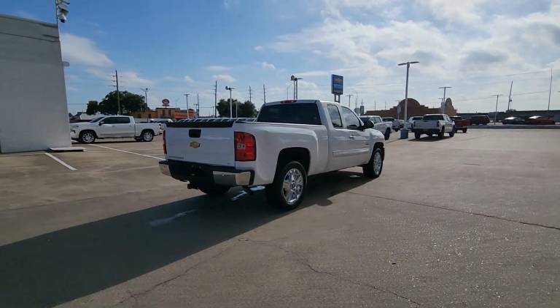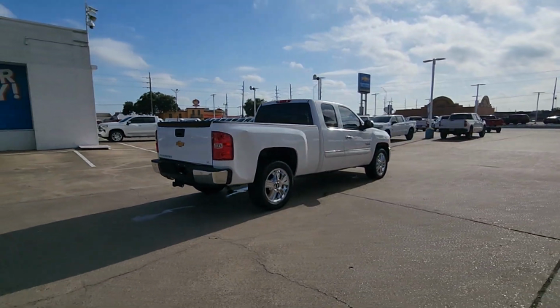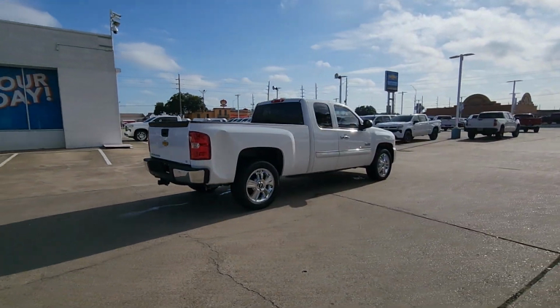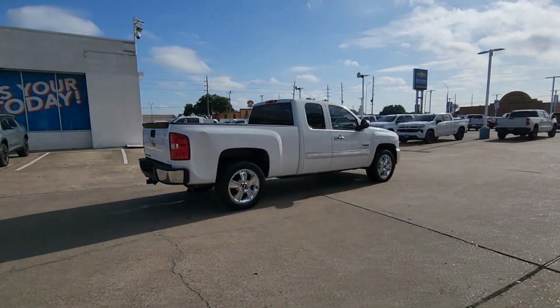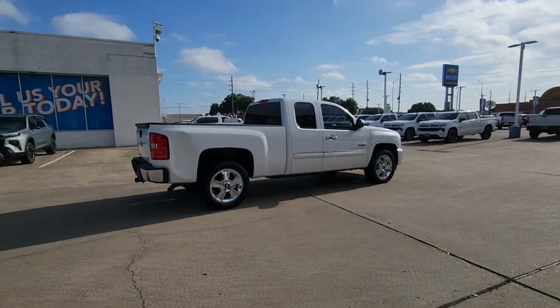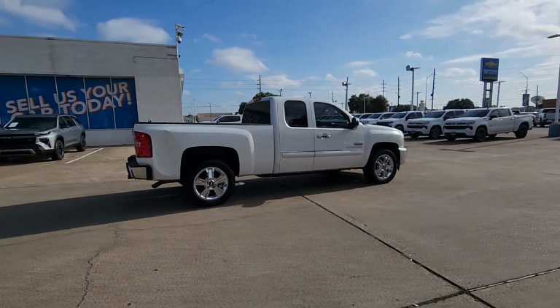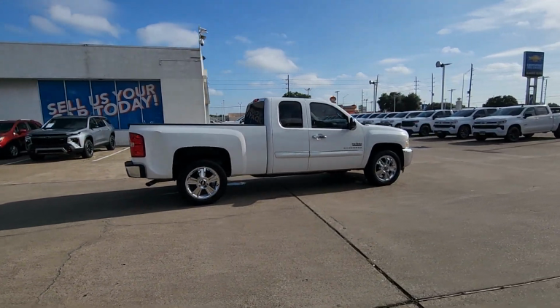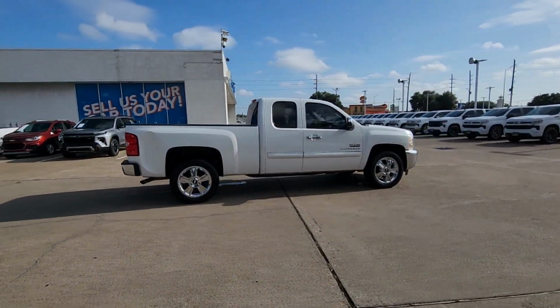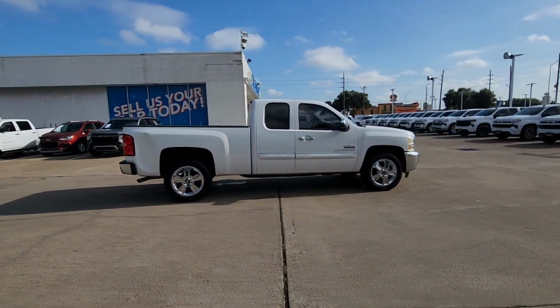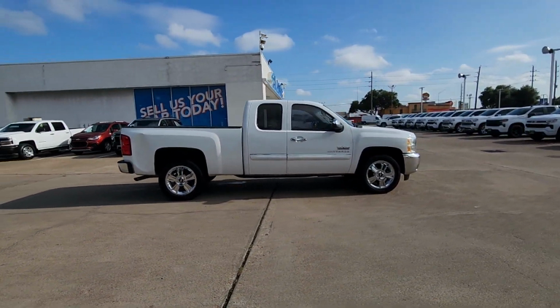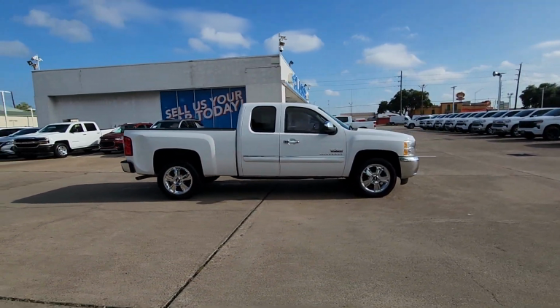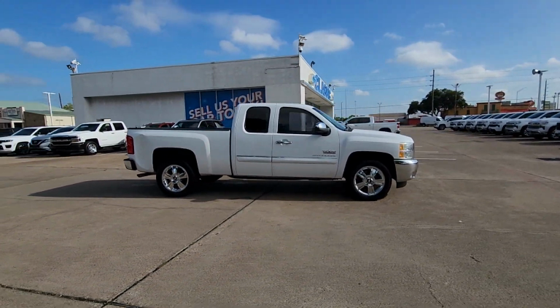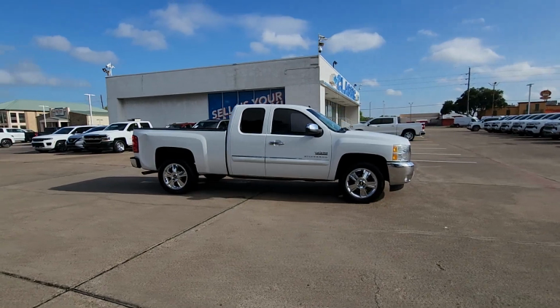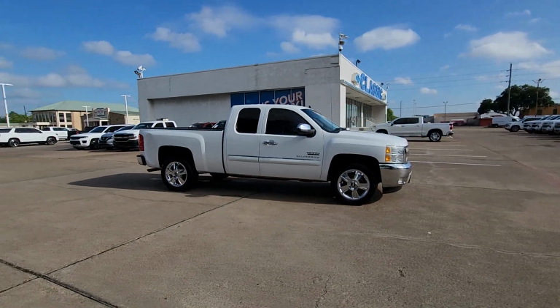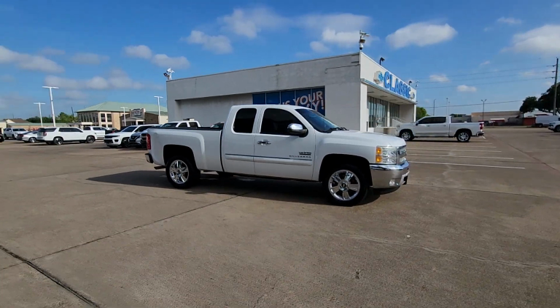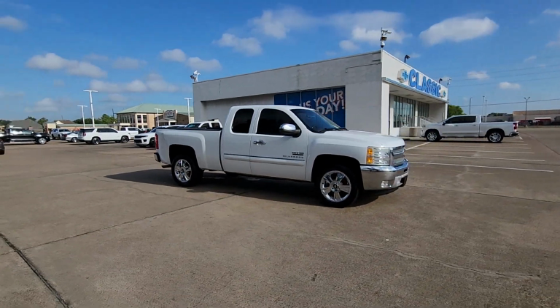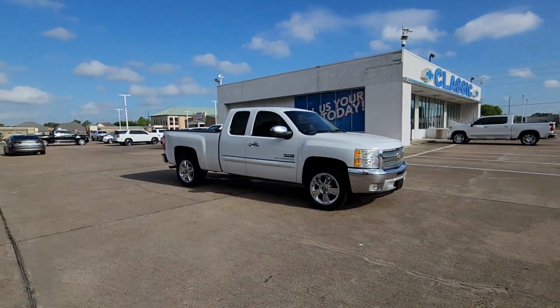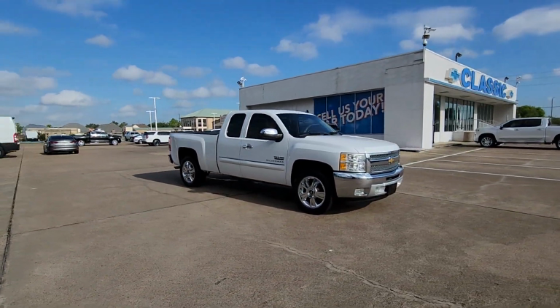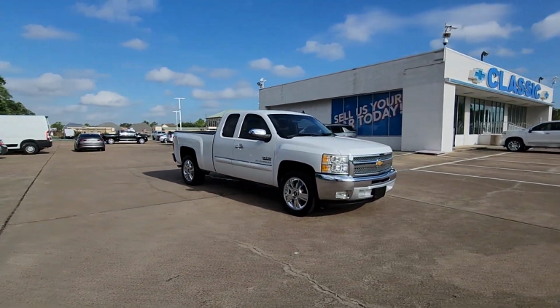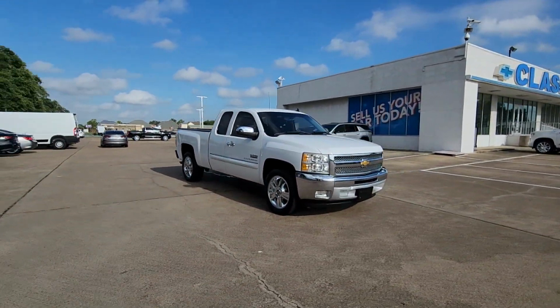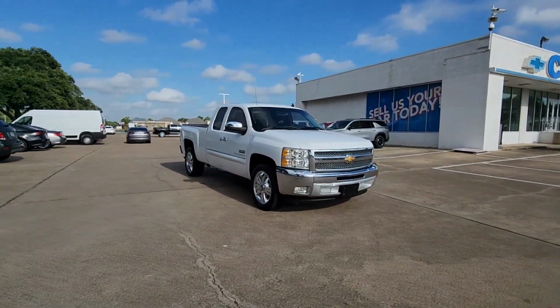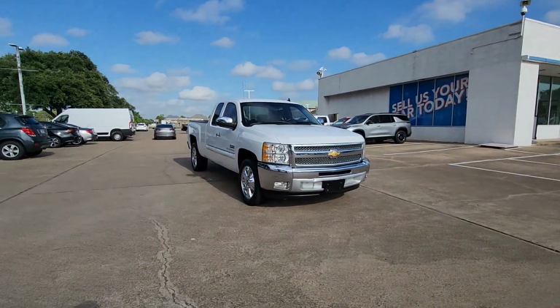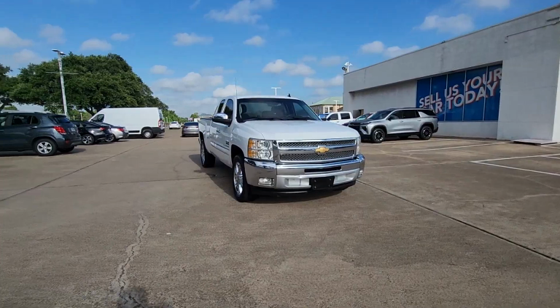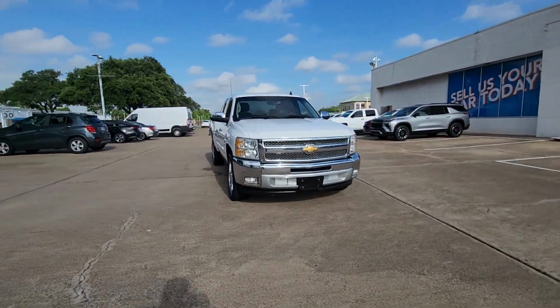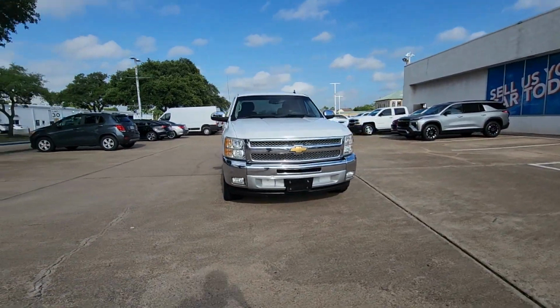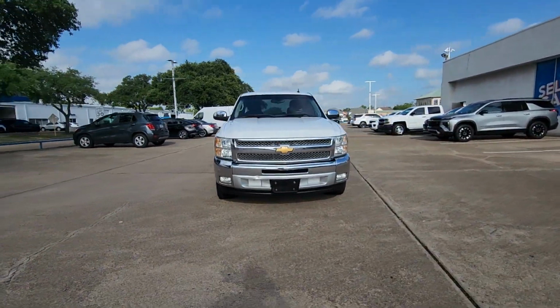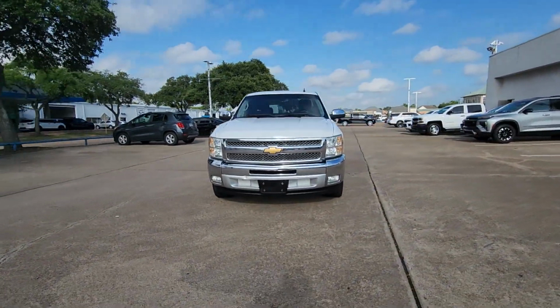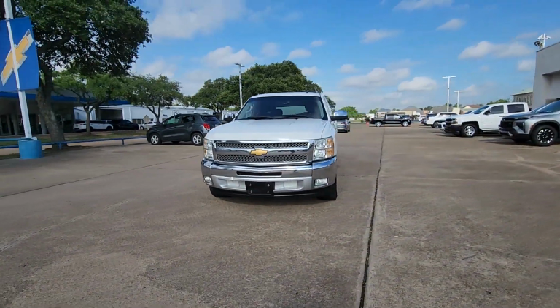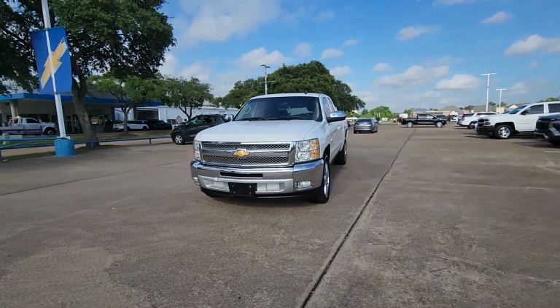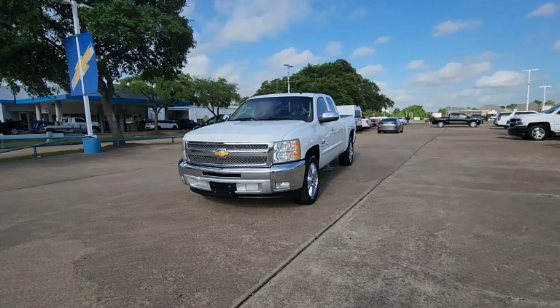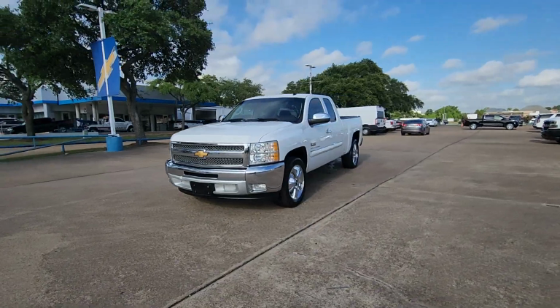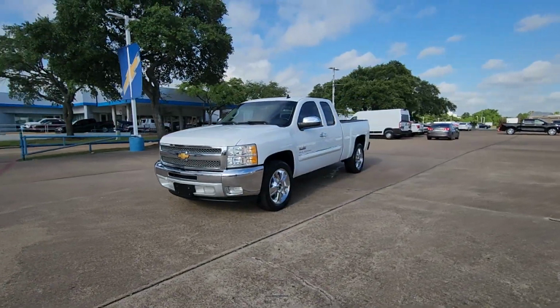The Silverado 1500 is the full-size pickup that blends a spacious, quiet cabin, technology that keeps you connected, smooth handling, and the toughness you need for all your projects. Everyone loves the strong, silent type. Make a date with the Silverado 1500.